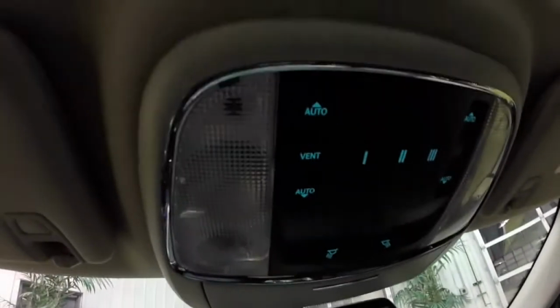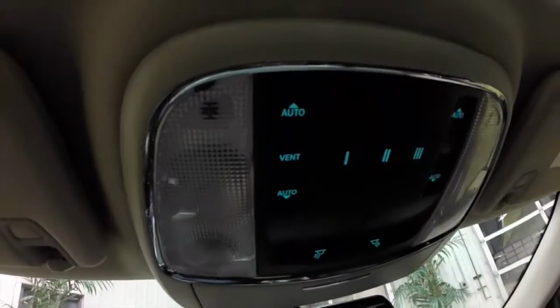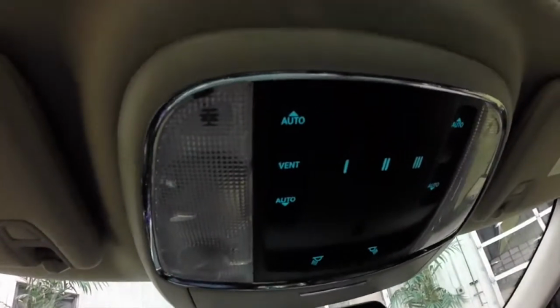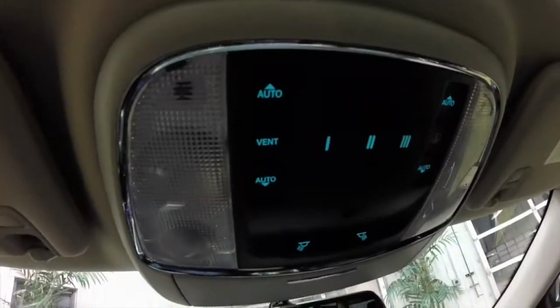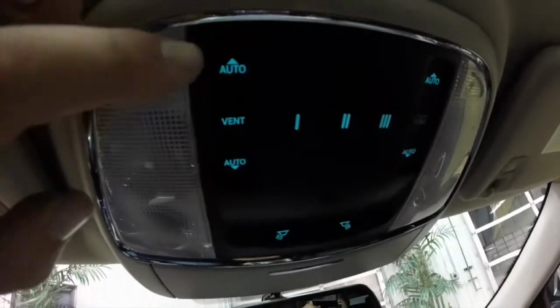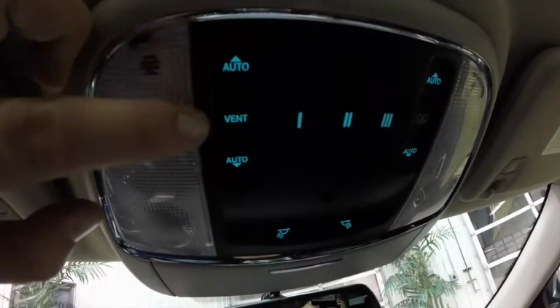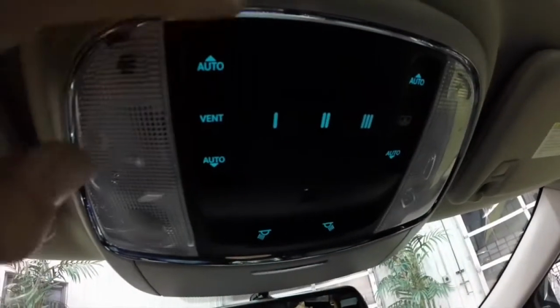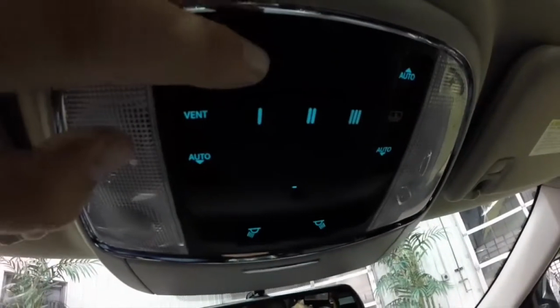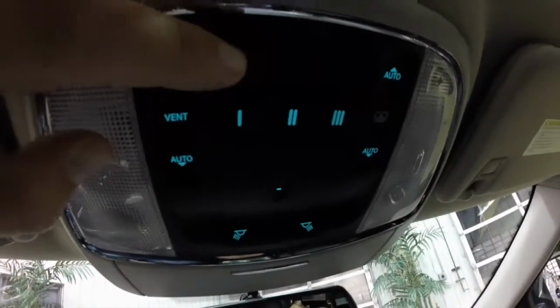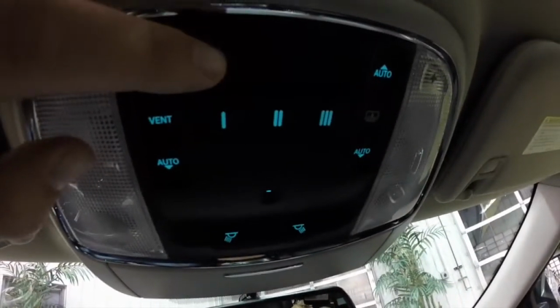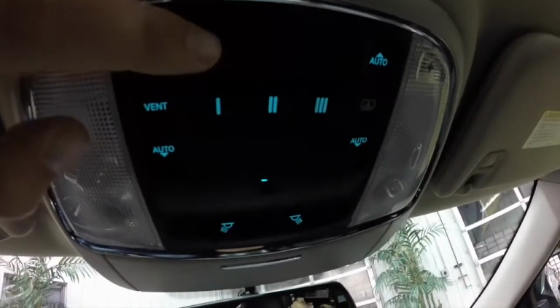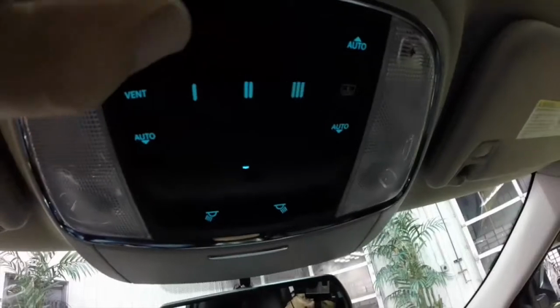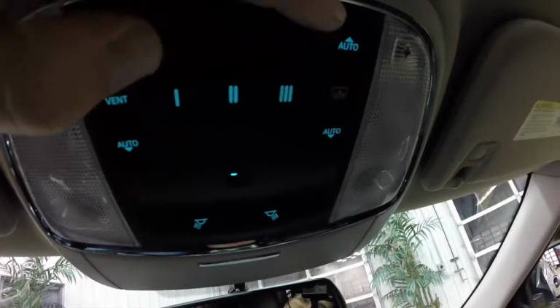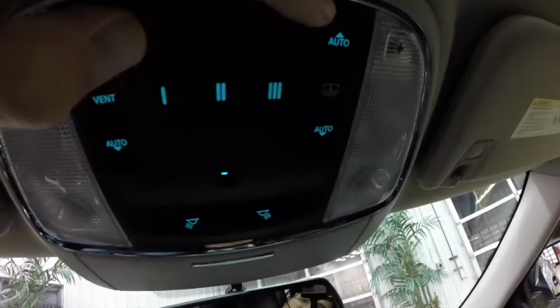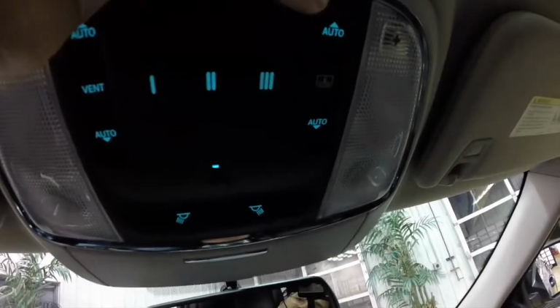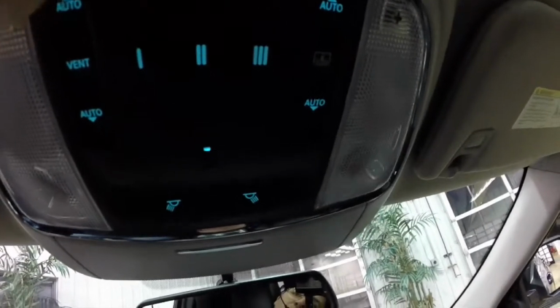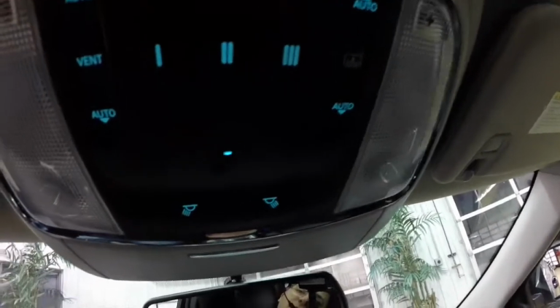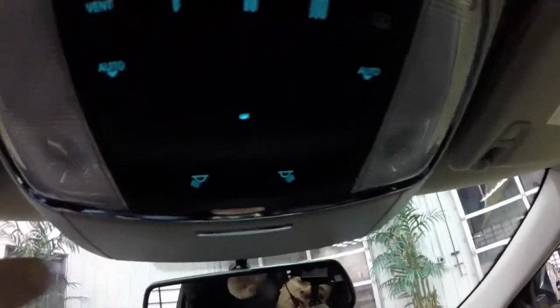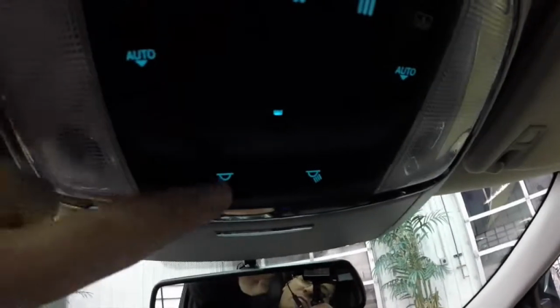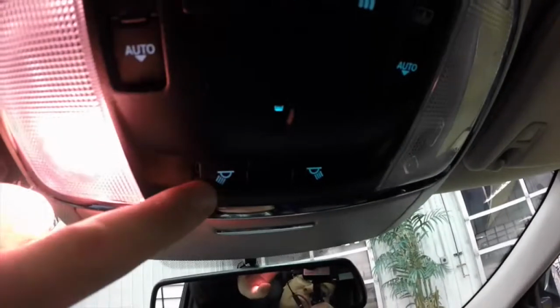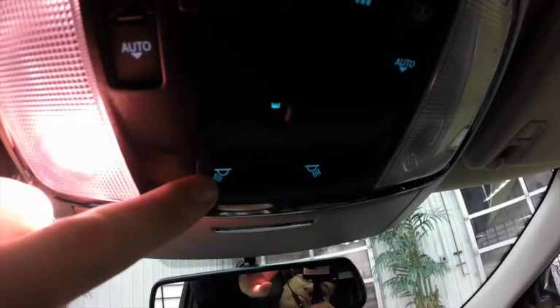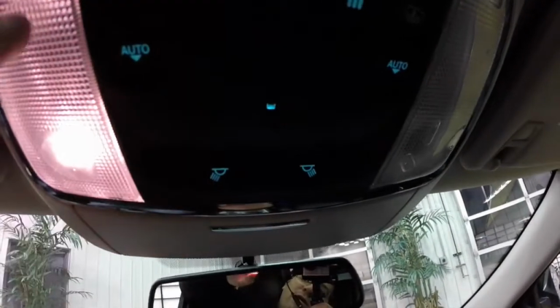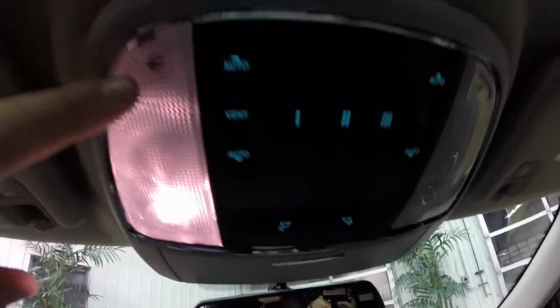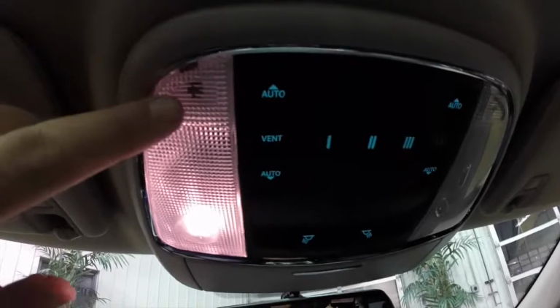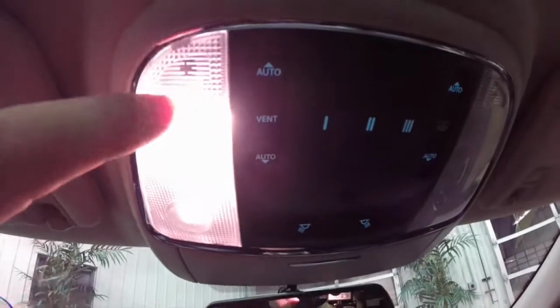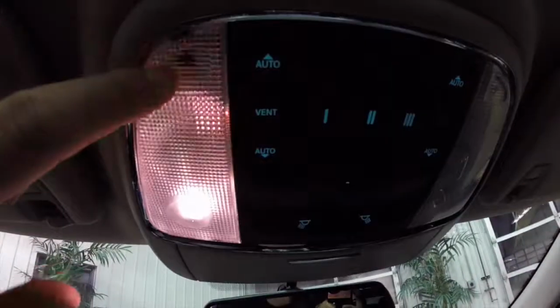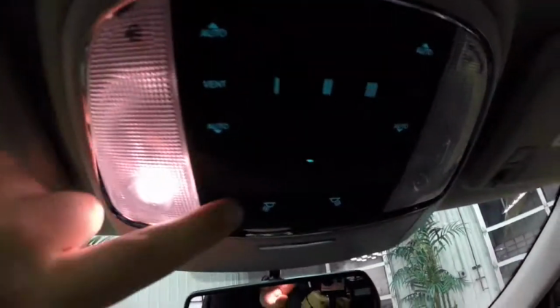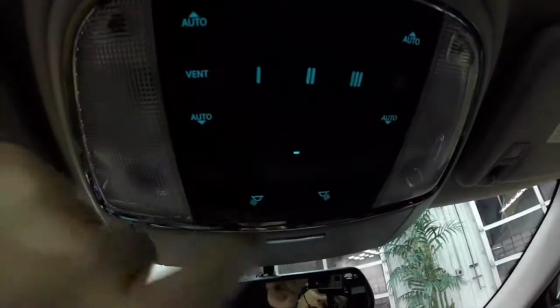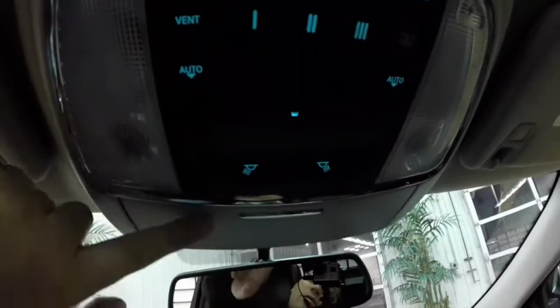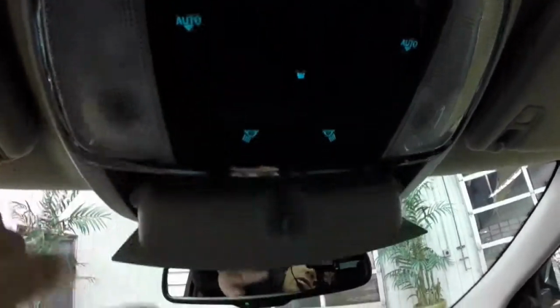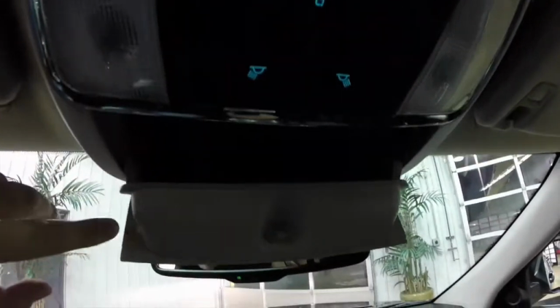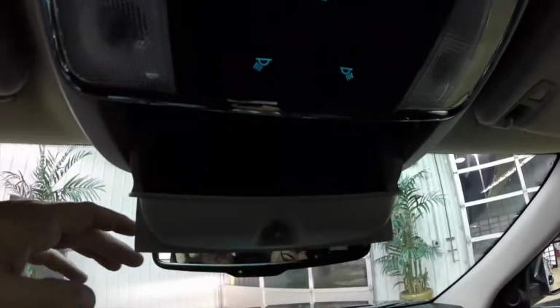Overhead you have your panorama sunroof glass control, your Homelink Universal garage door opener, and inner shade control for the sunroof. We've also got front map reading lights and a sunglasses holder.